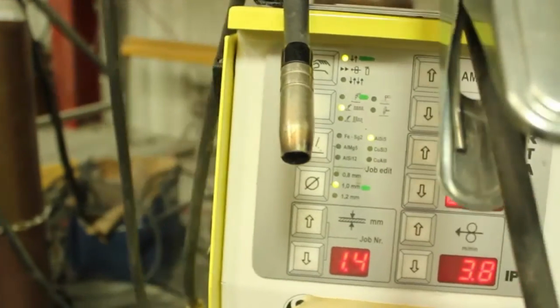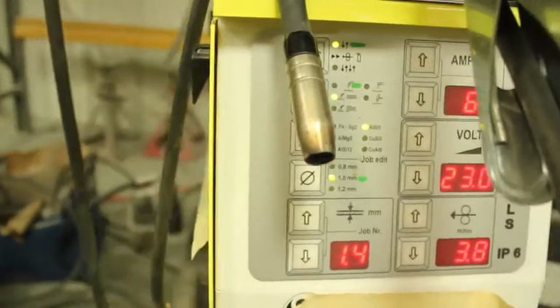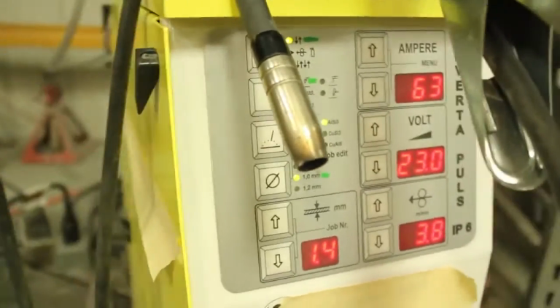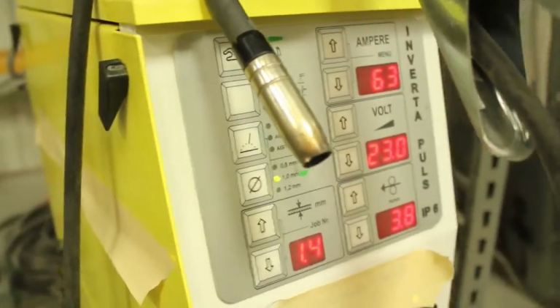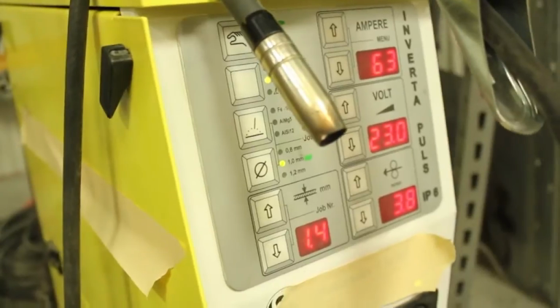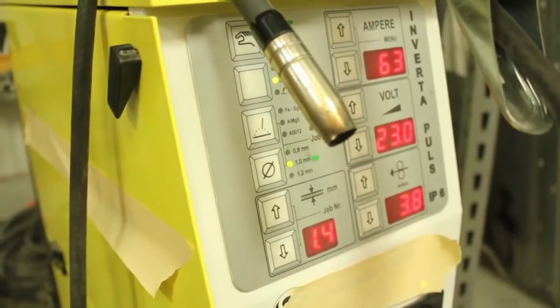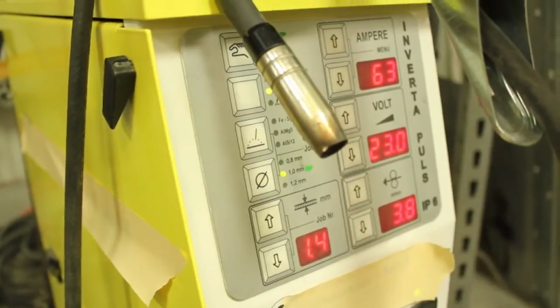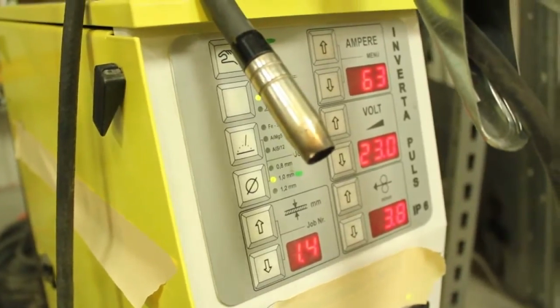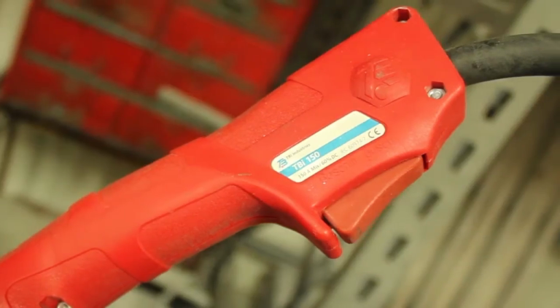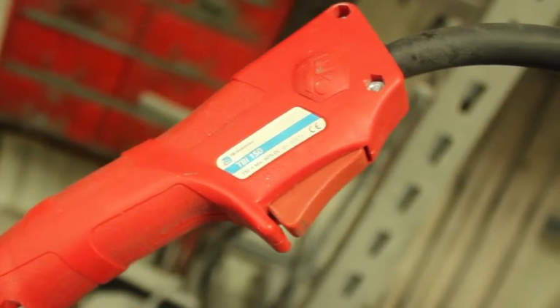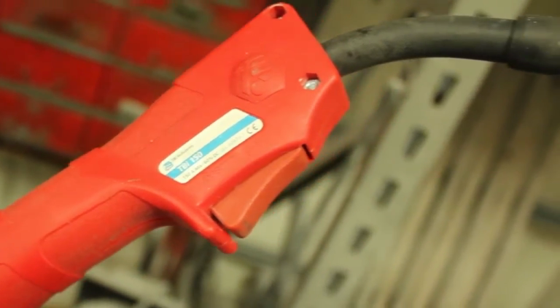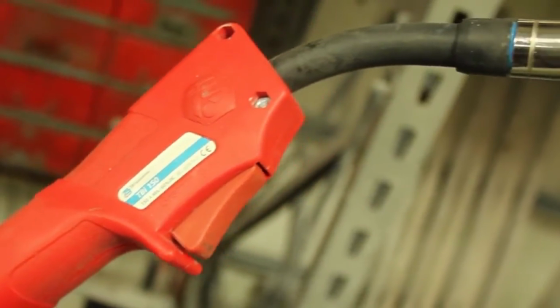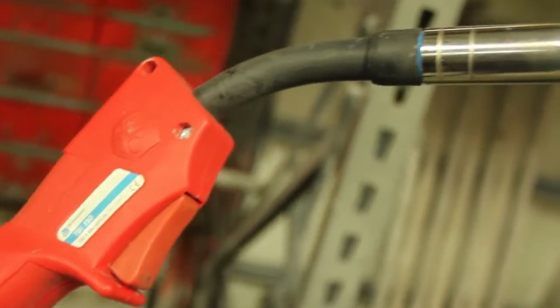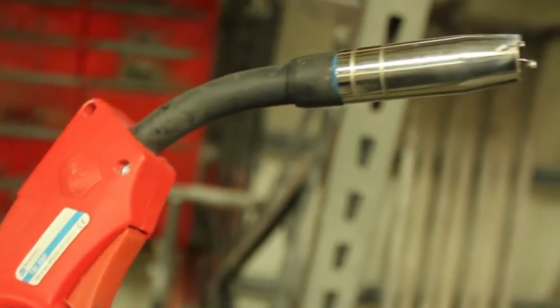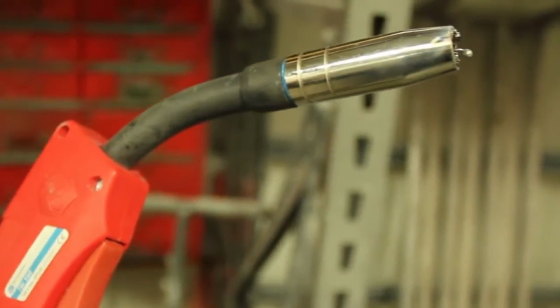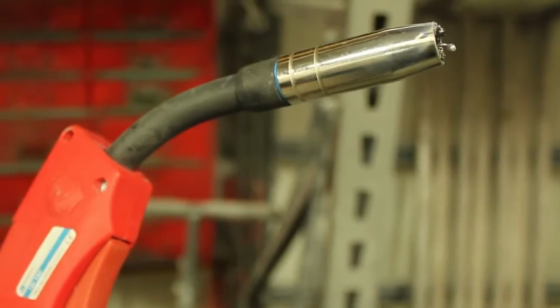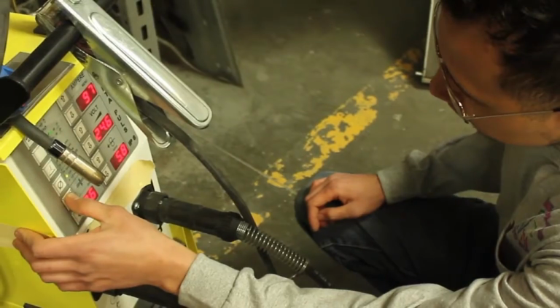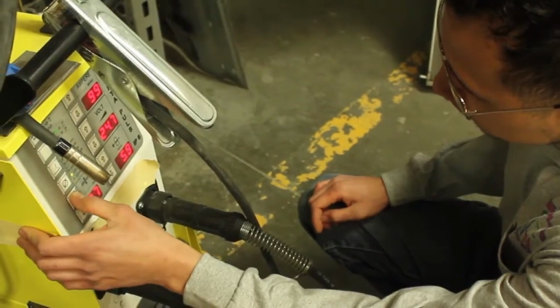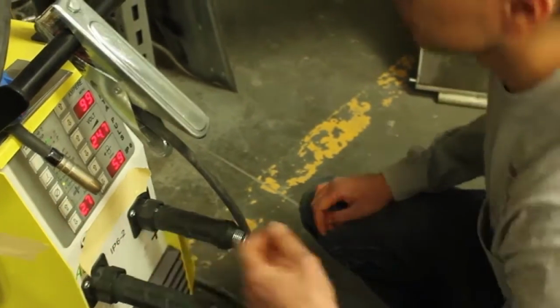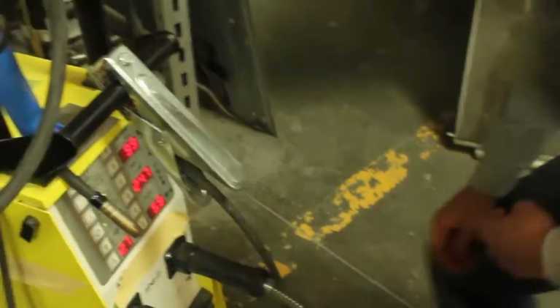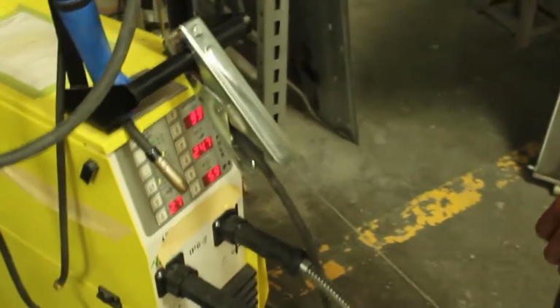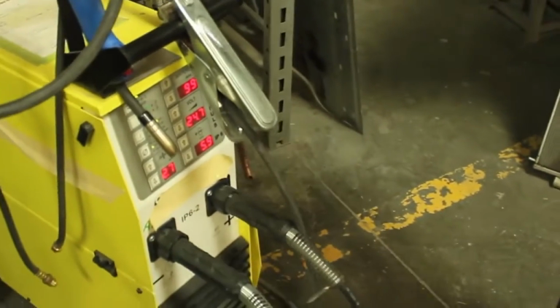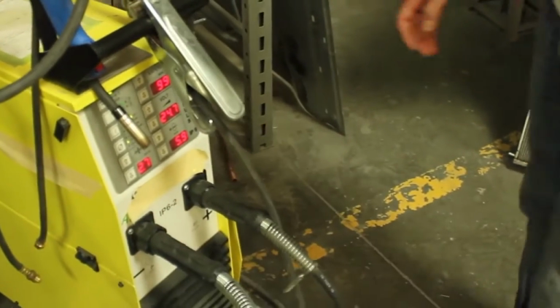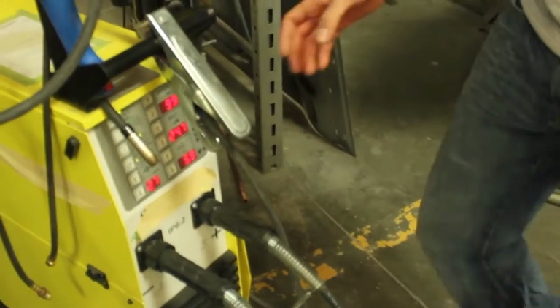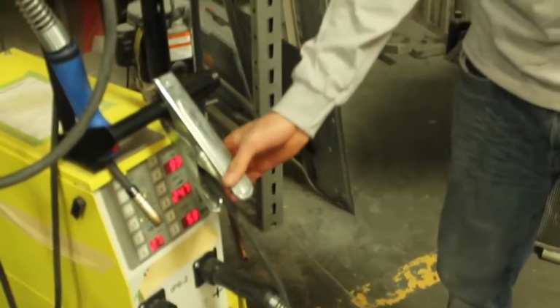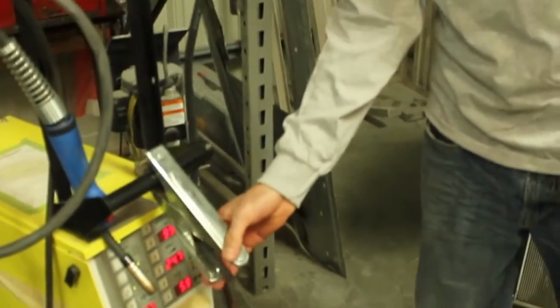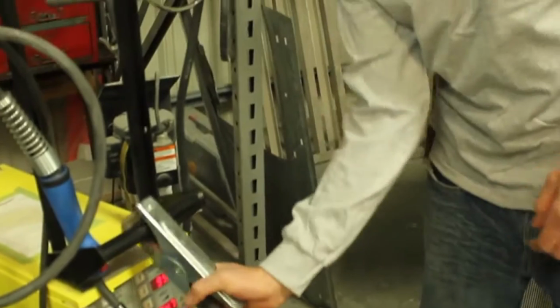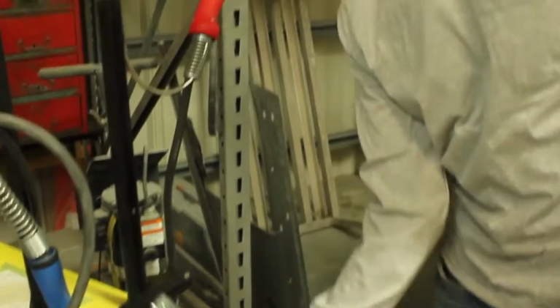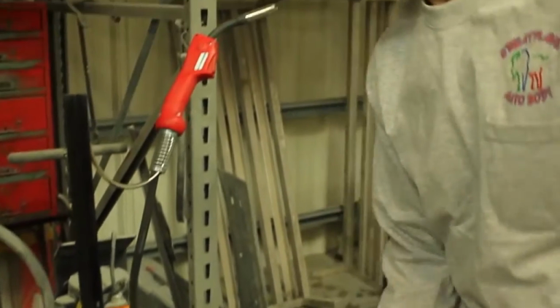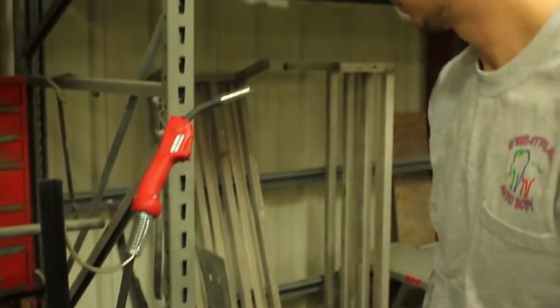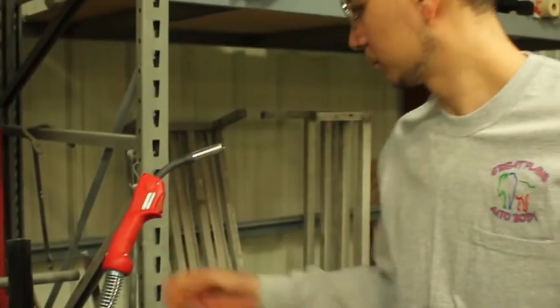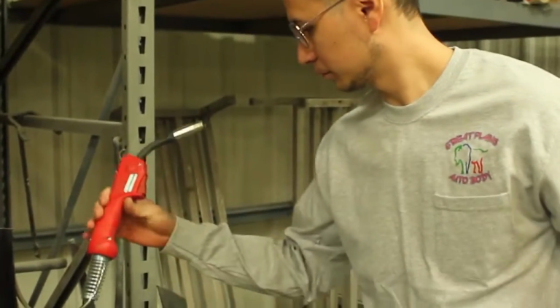Pulse is a different form of welding. It allows you to have two different currents. One high peak current allows for the molten metal to transfer to the weldment. It also has a background low frequency preventing extreme warpage to whatever we're welding on.